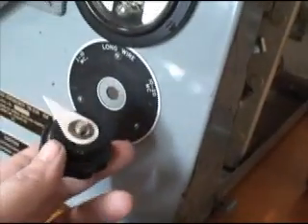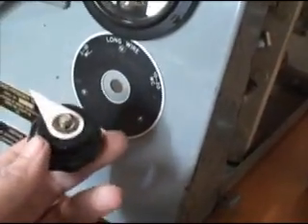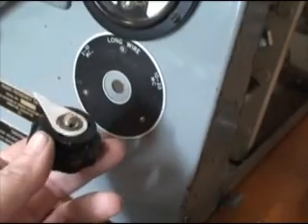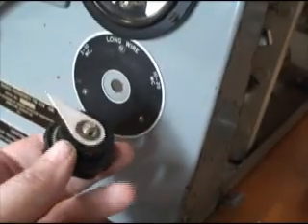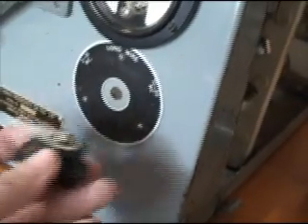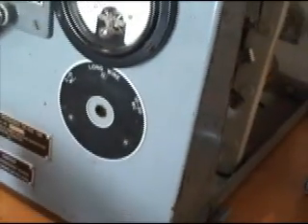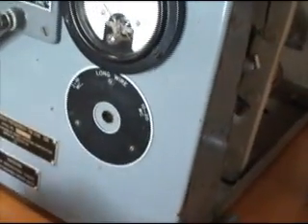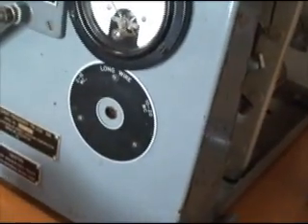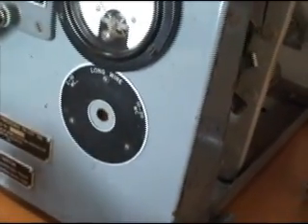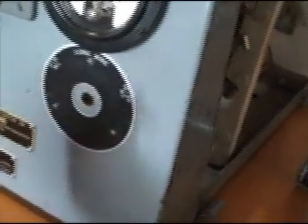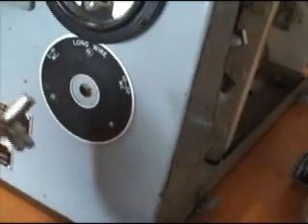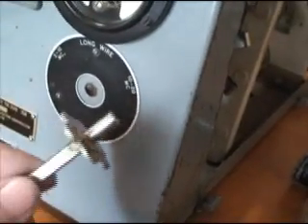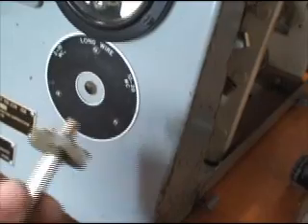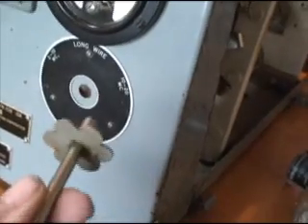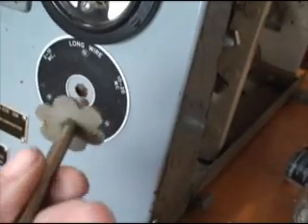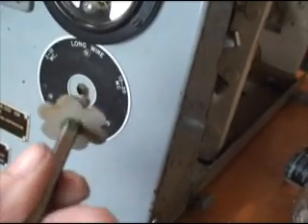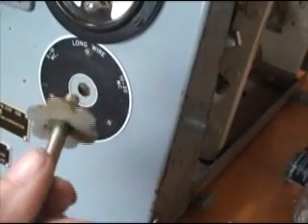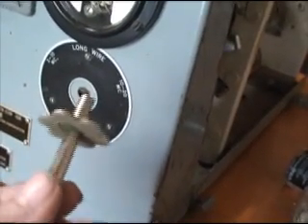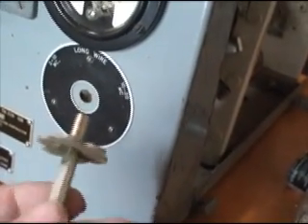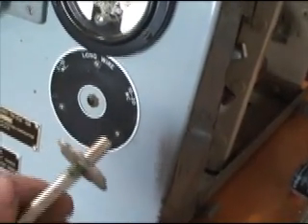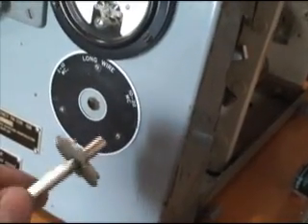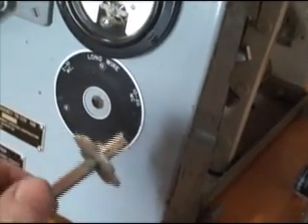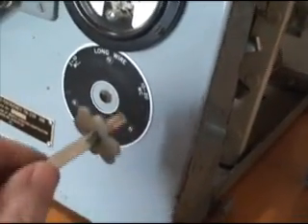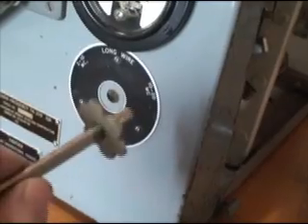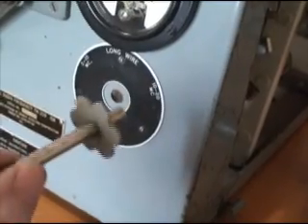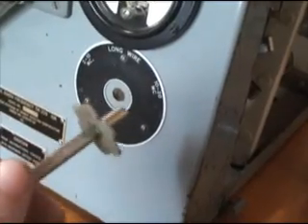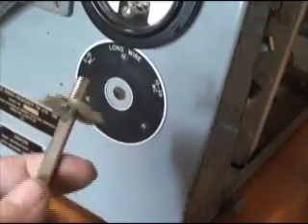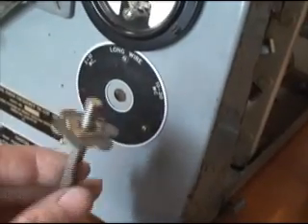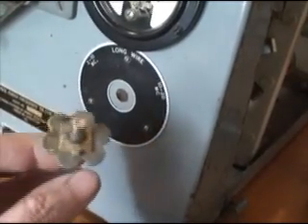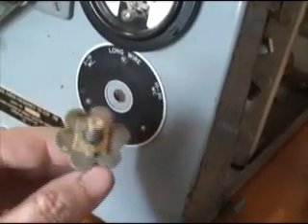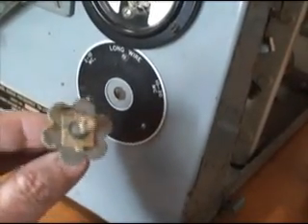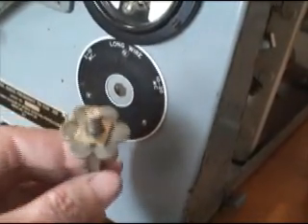Unfortunately, the shaft has some pieces that are actually staked onto it. So this is not something that can be fabricated, or could be only with extreme difficulty.